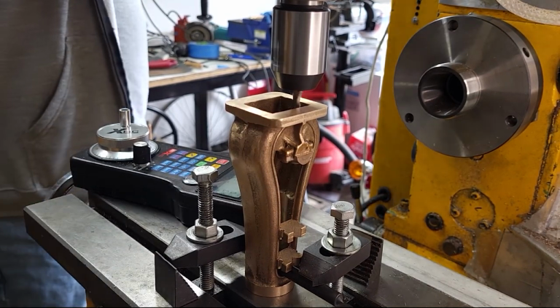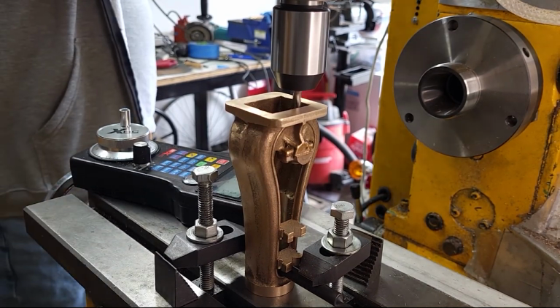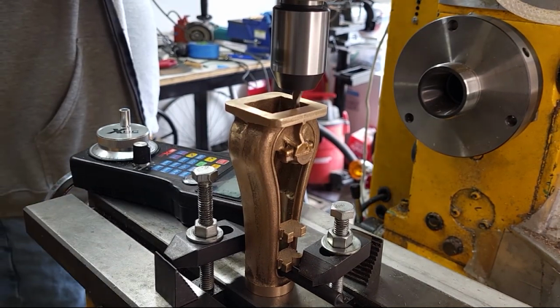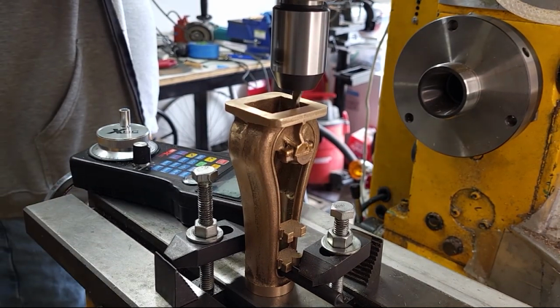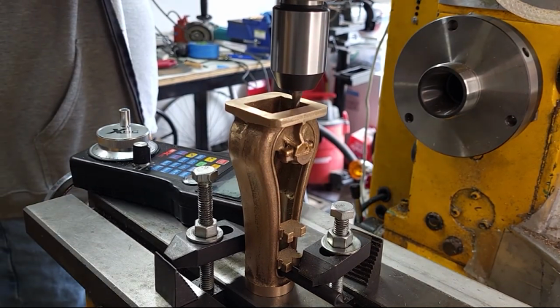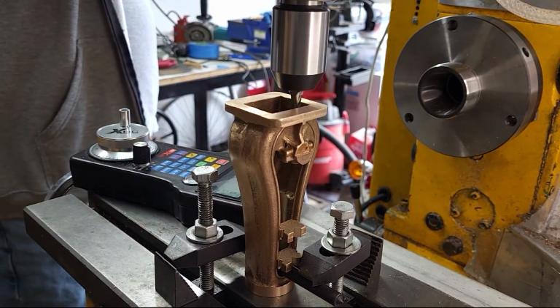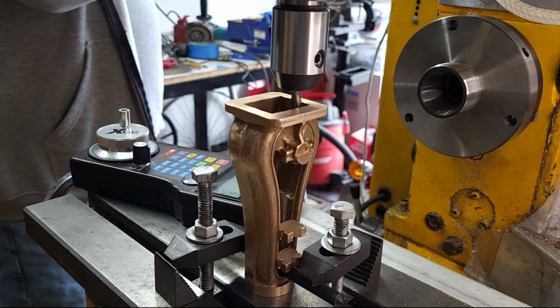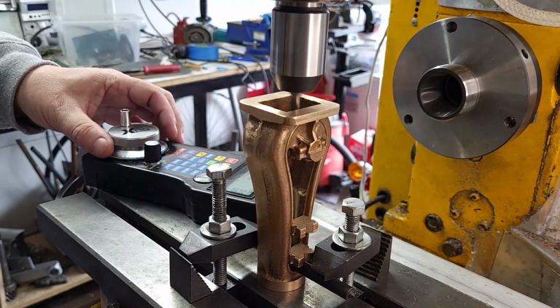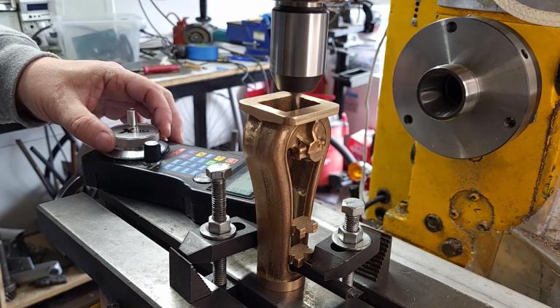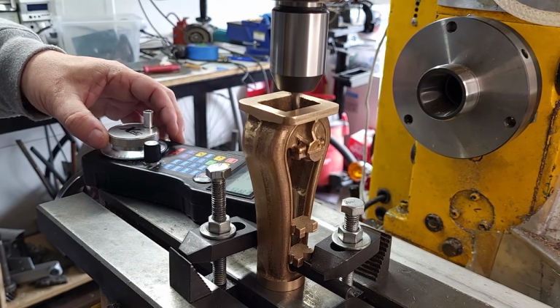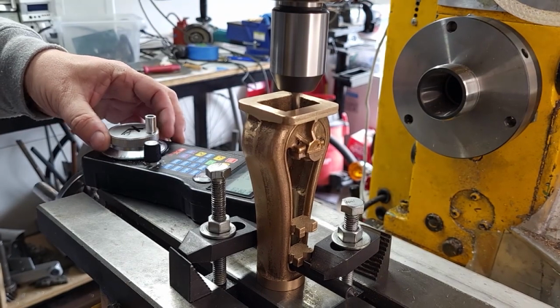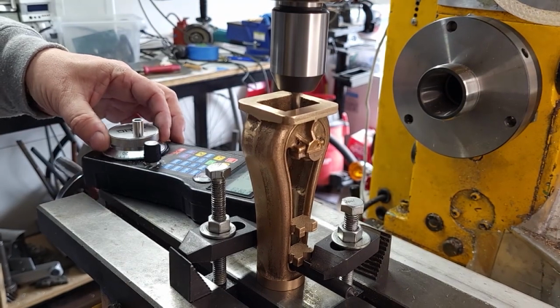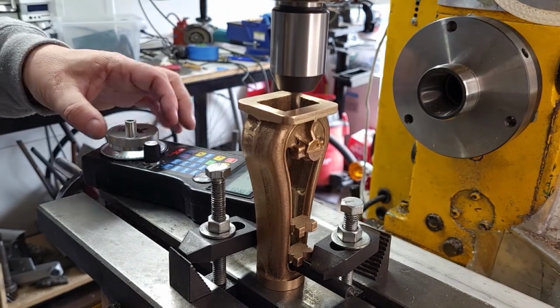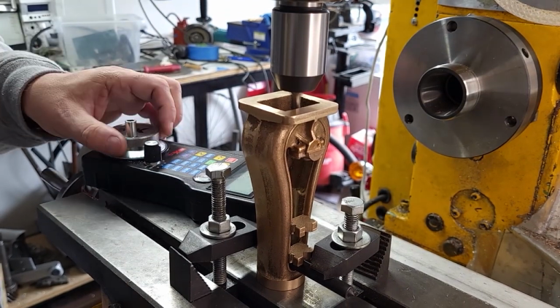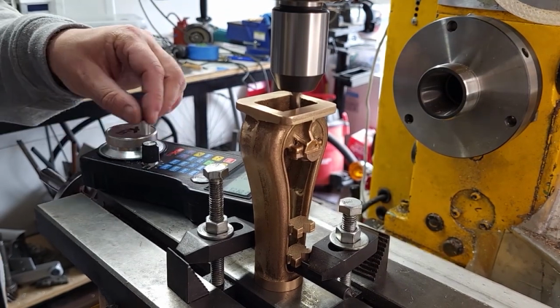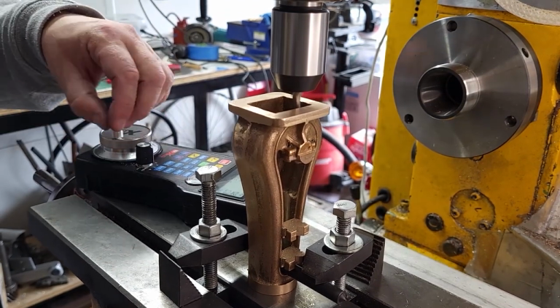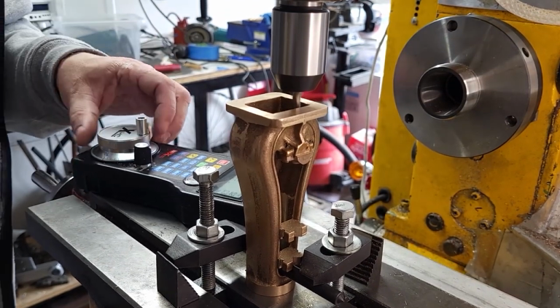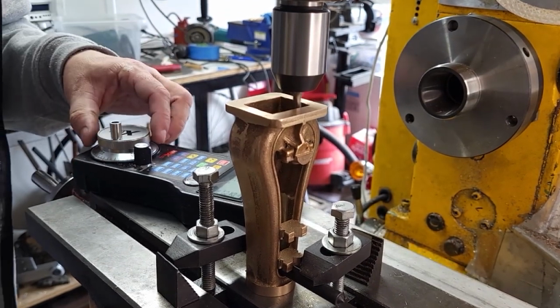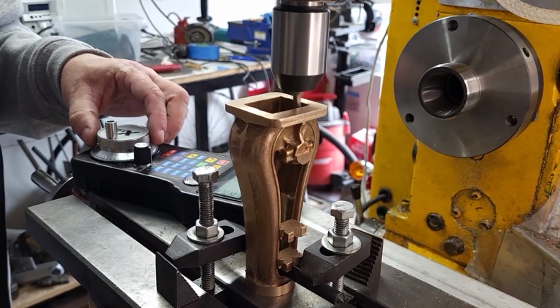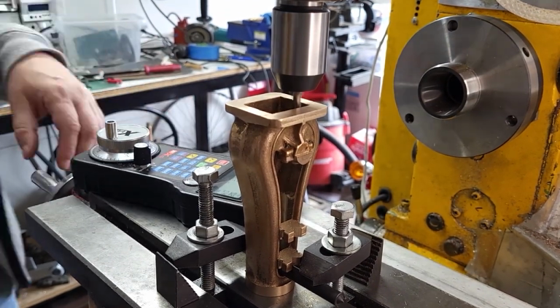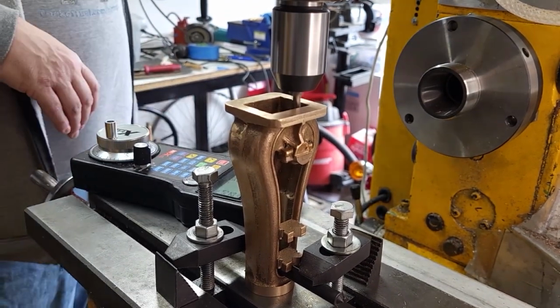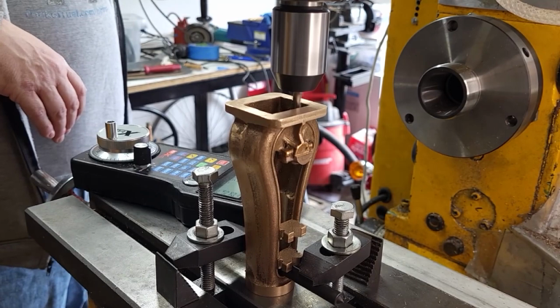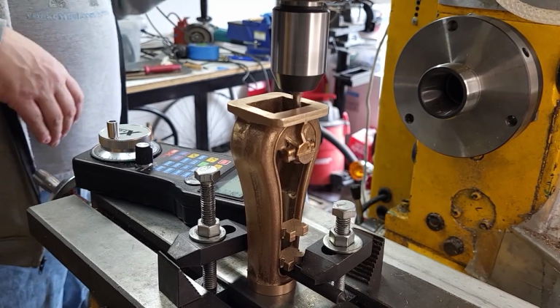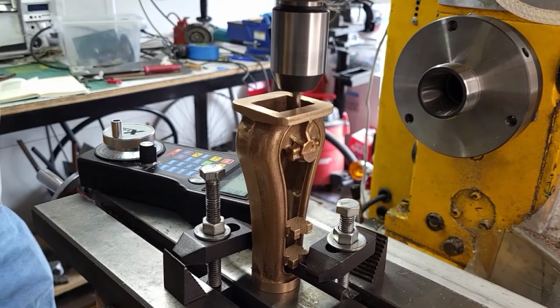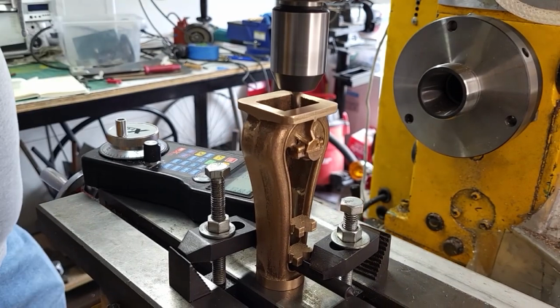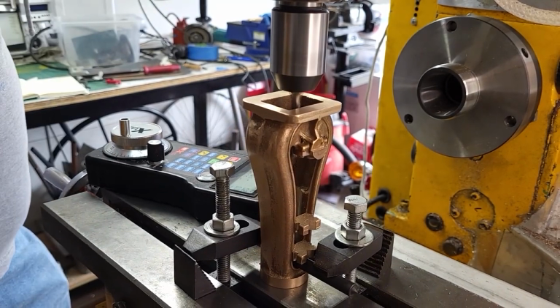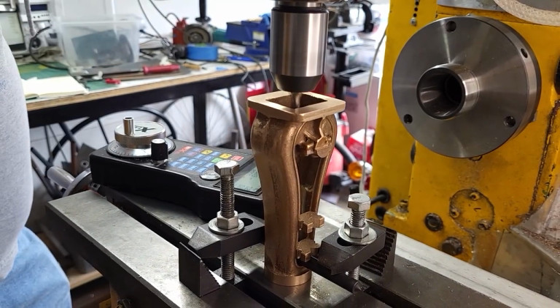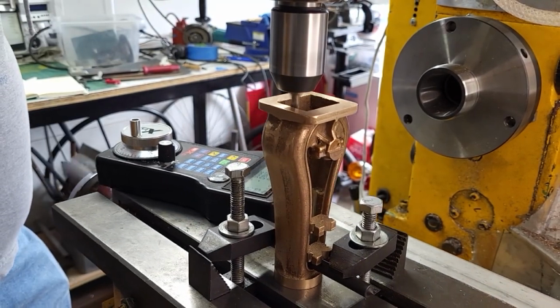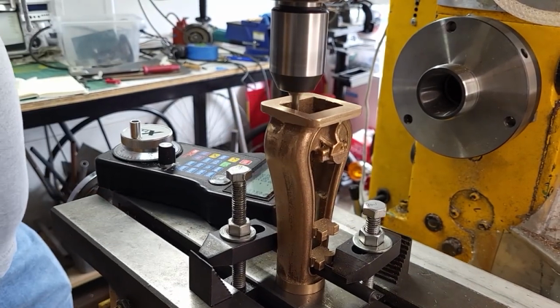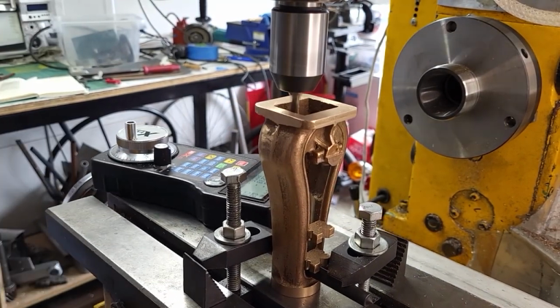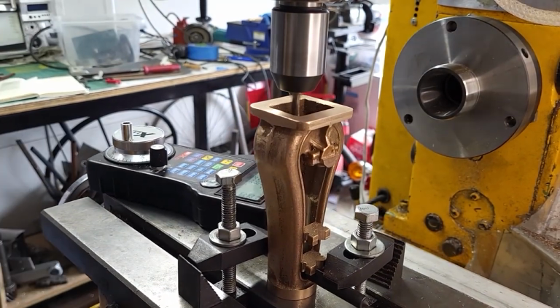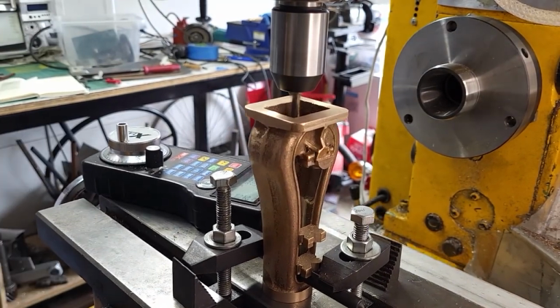I'm just cleaning these up the minimum amount needed to make the bearing cap and the casting both have machine surfaces. It takes a few passes to get there.